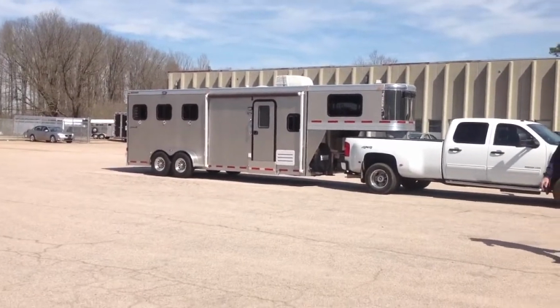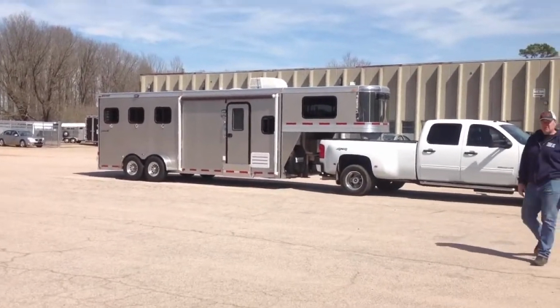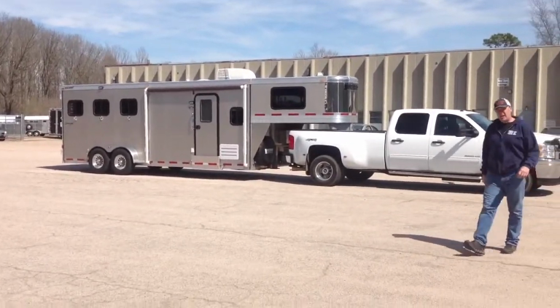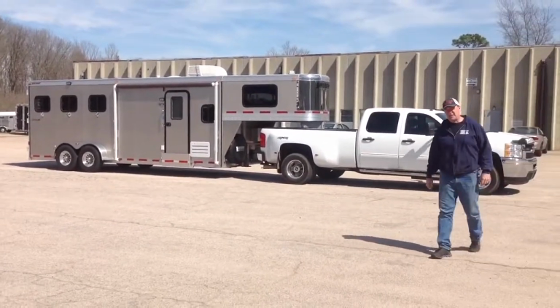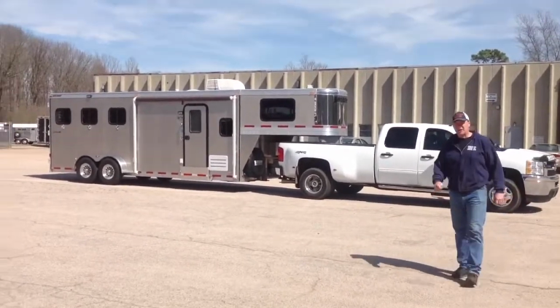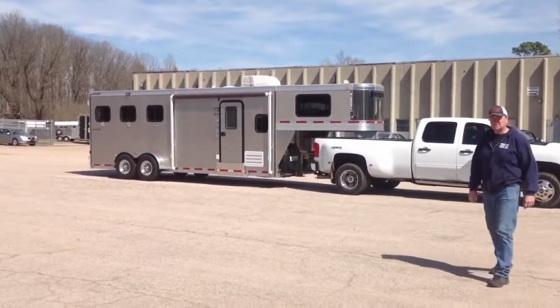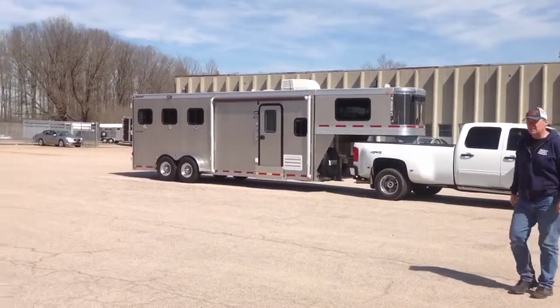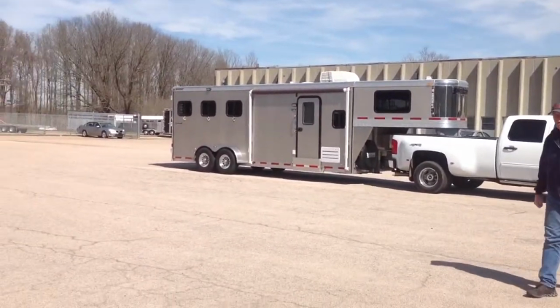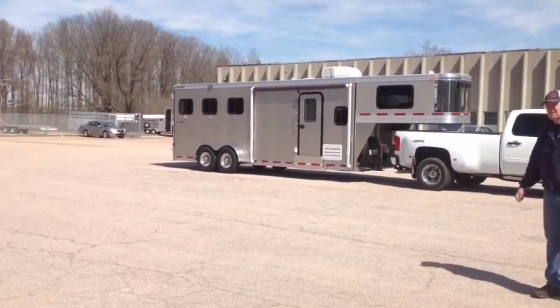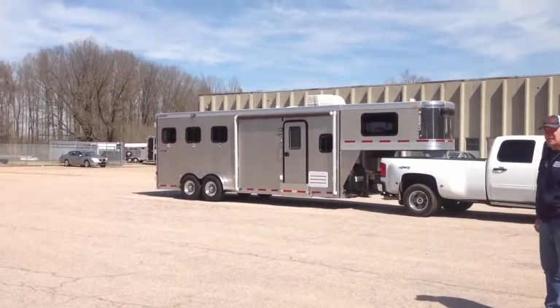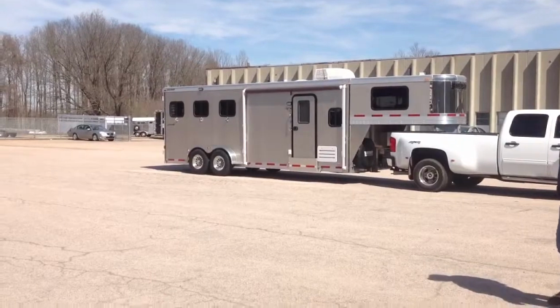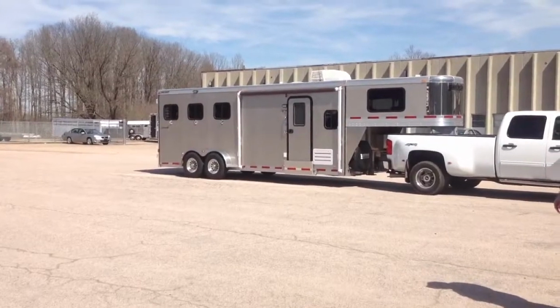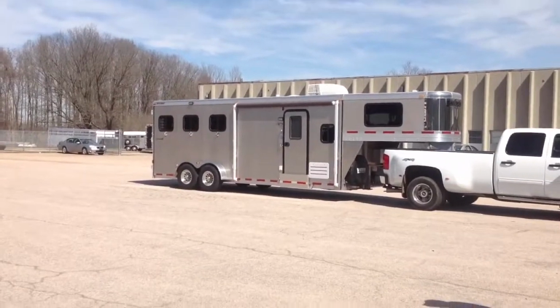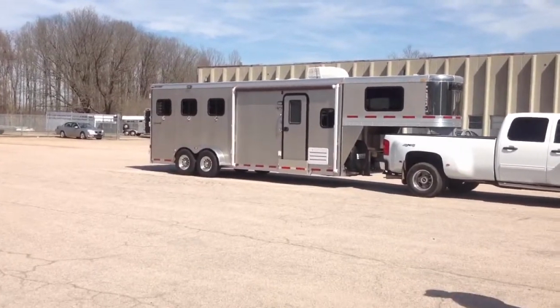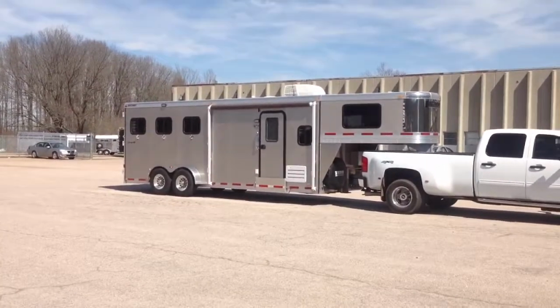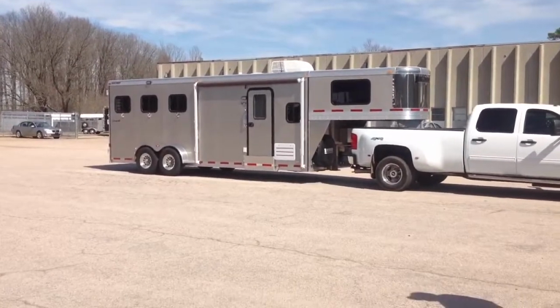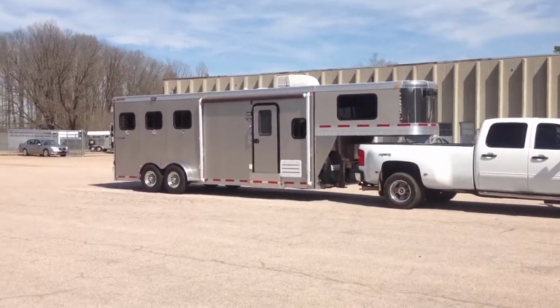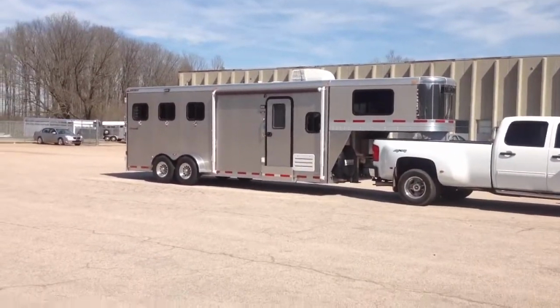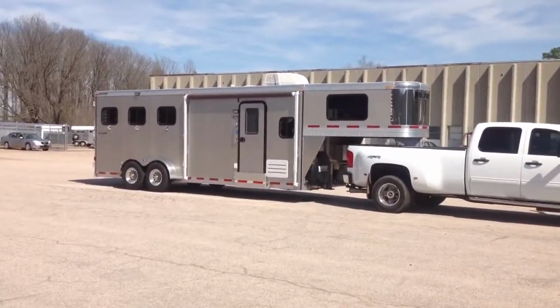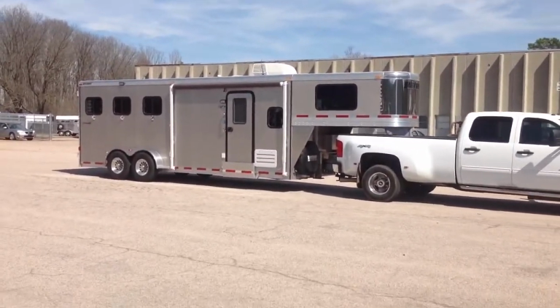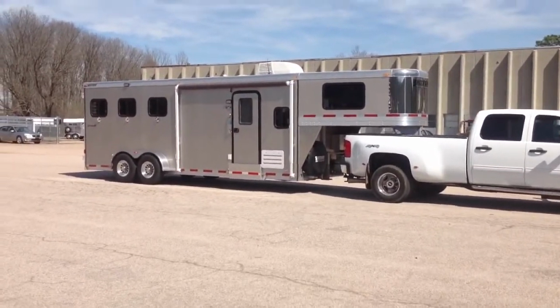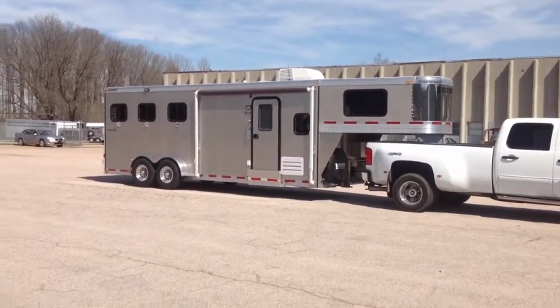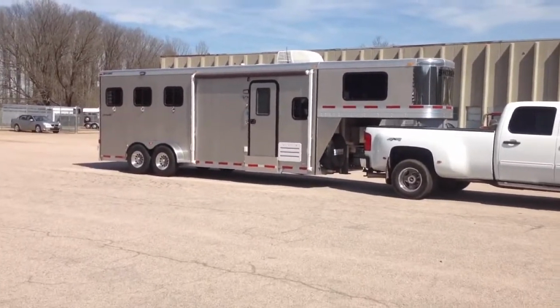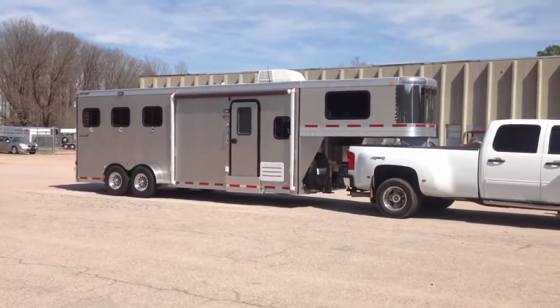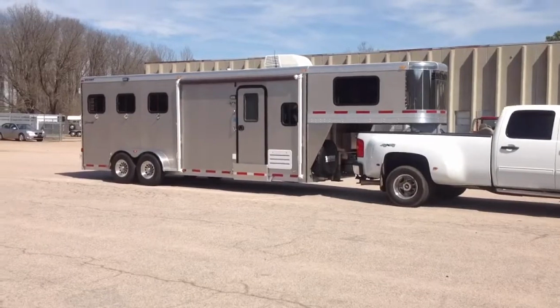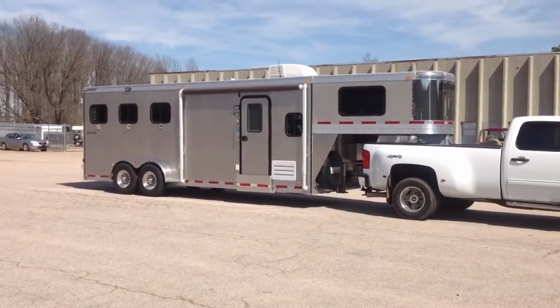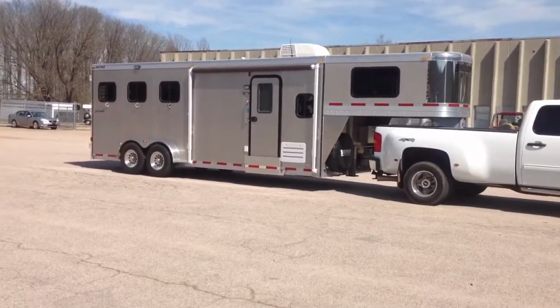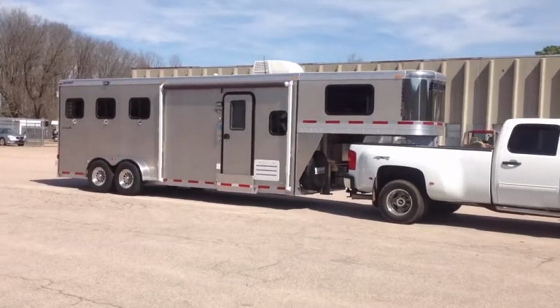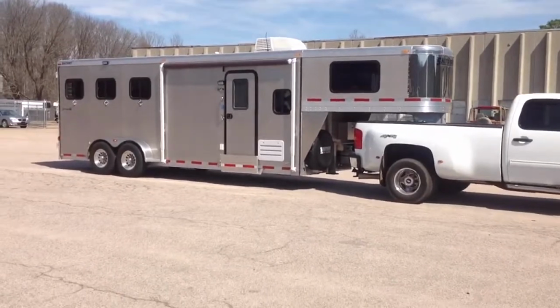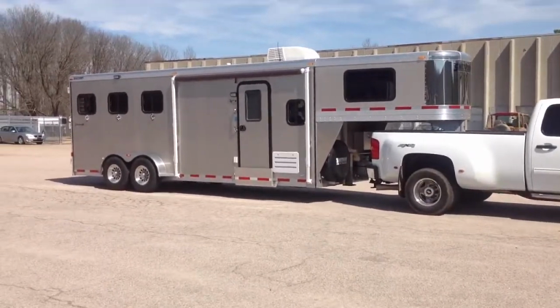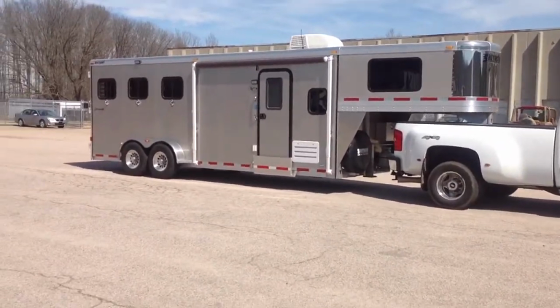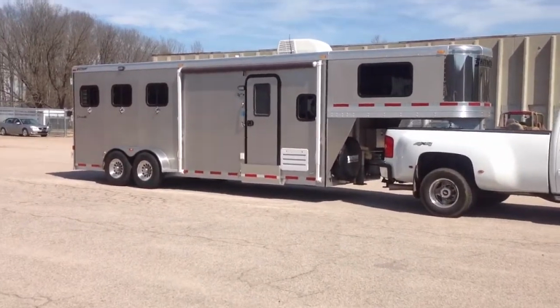Here we have a Three Horse Living Quarters Shetron Silver Buckle. This is a budget-priced trailer that suits a lot of different uses.